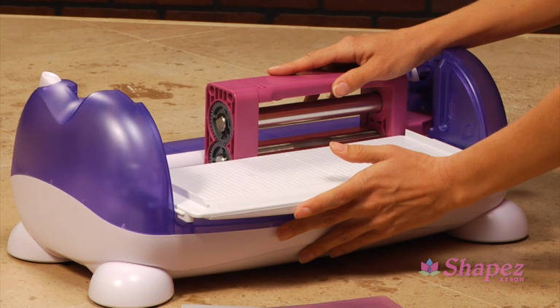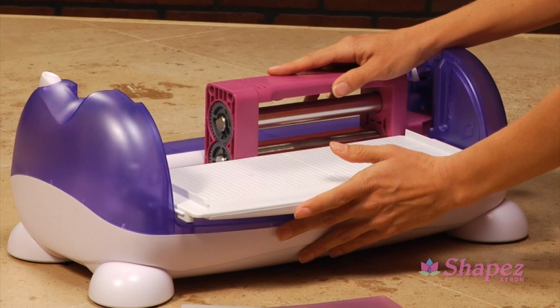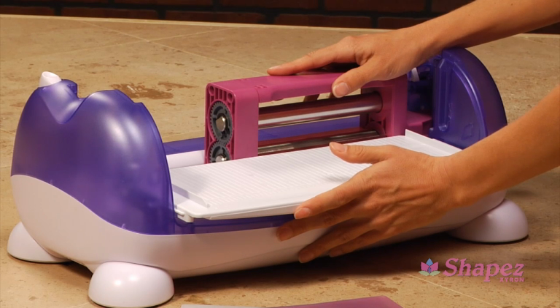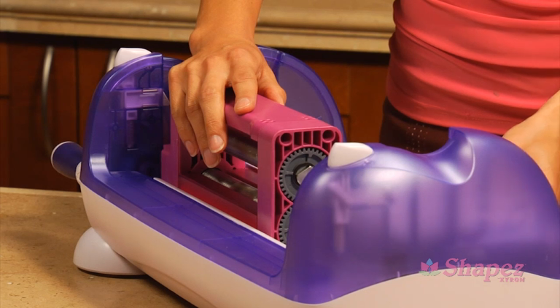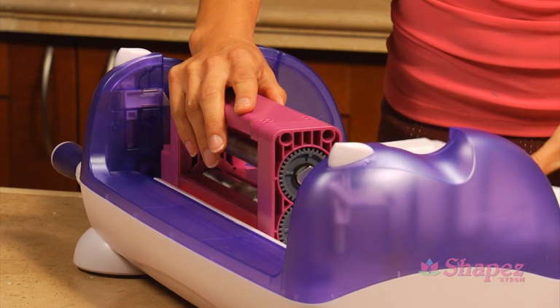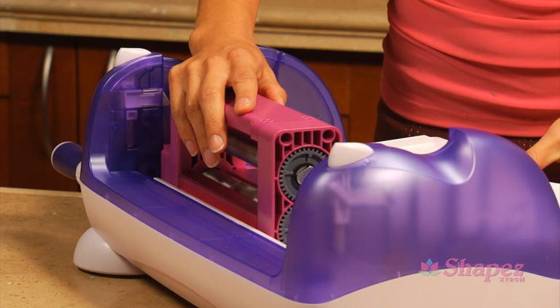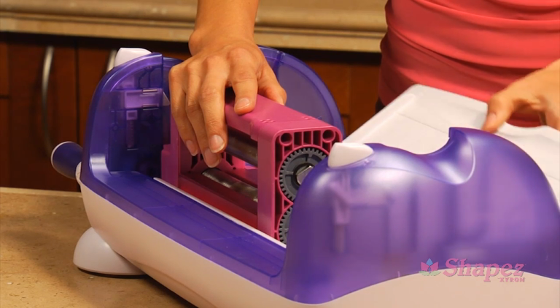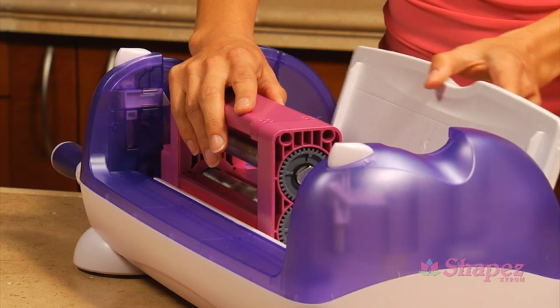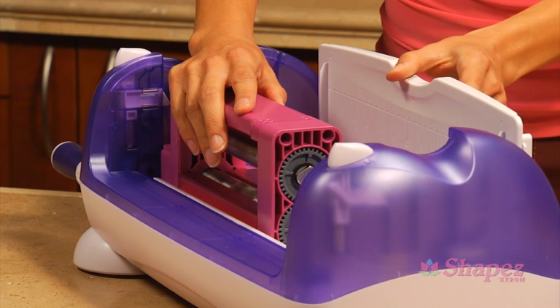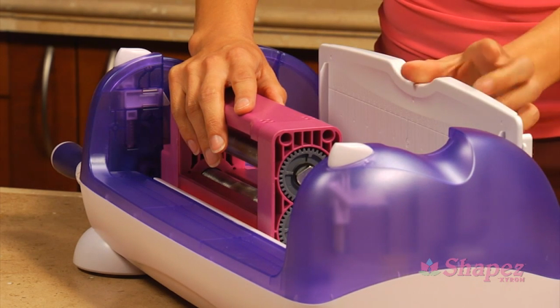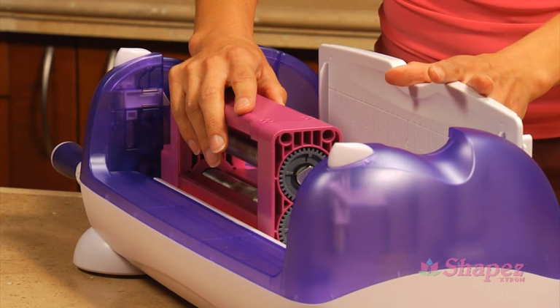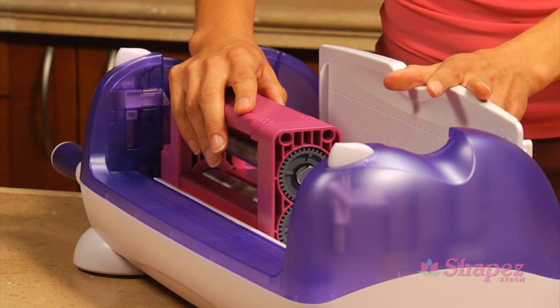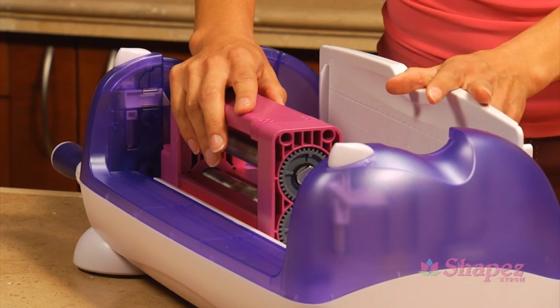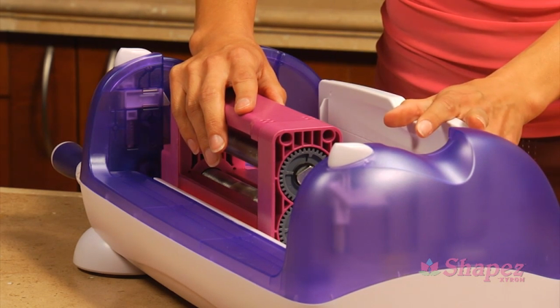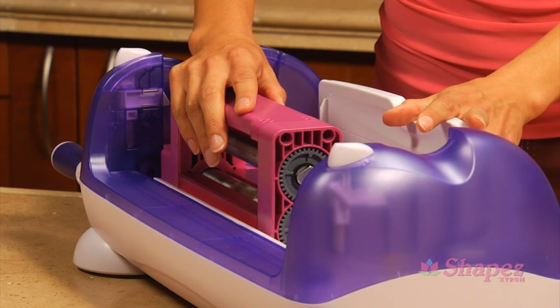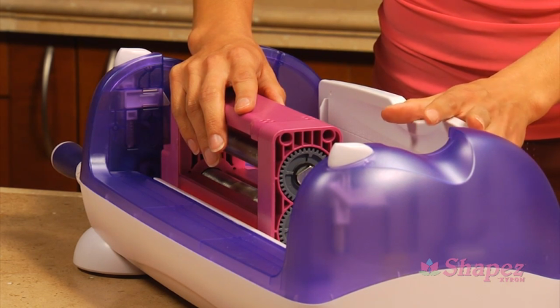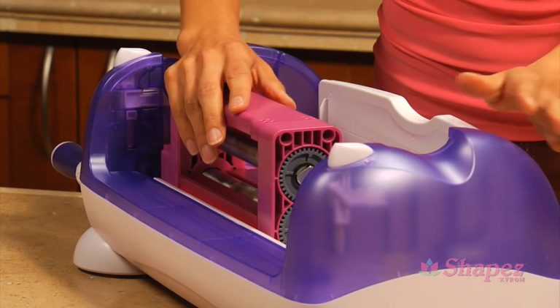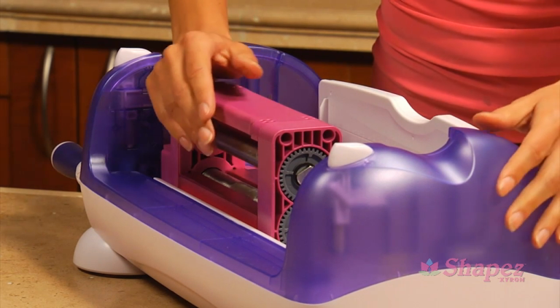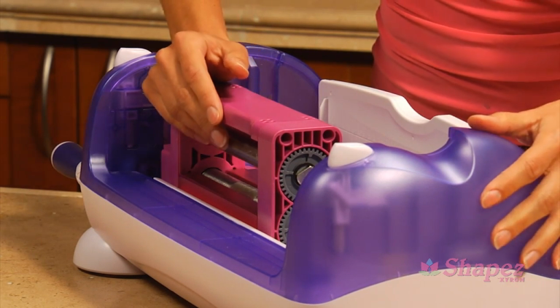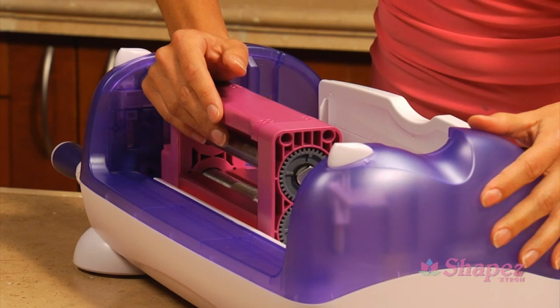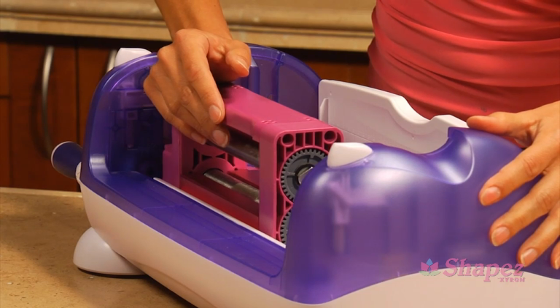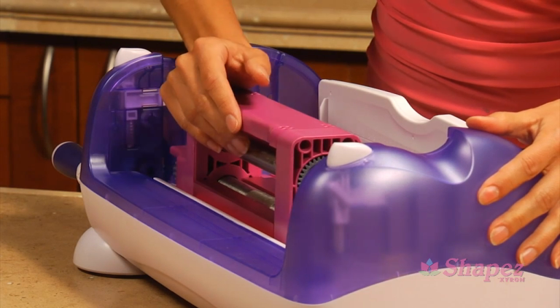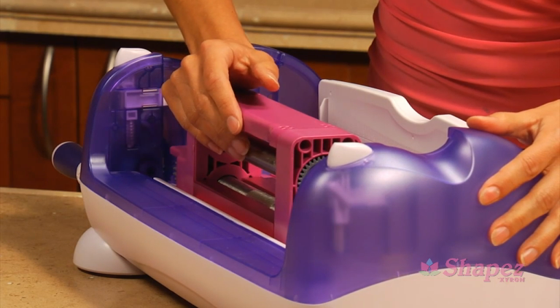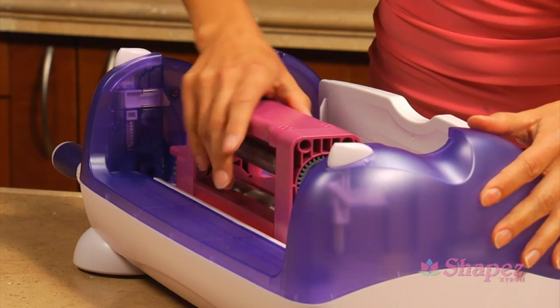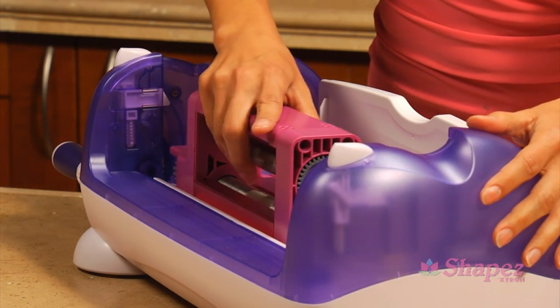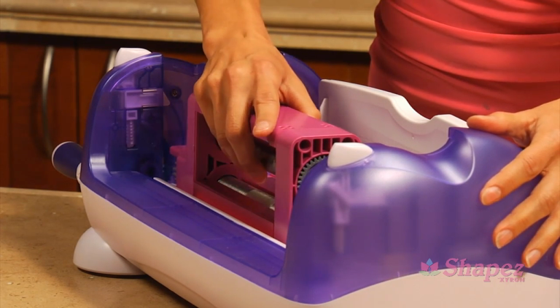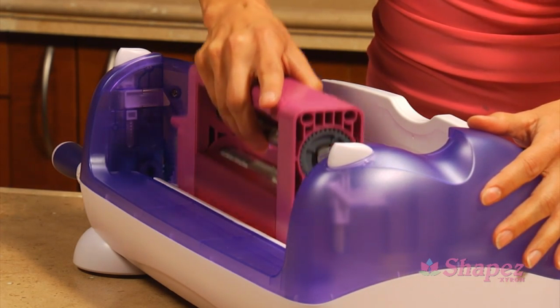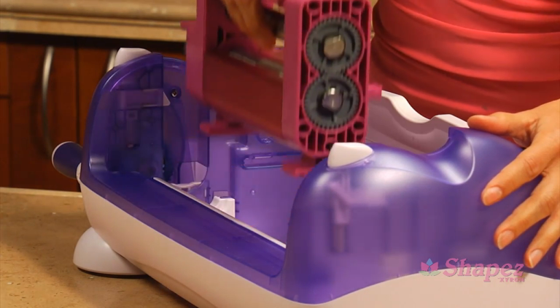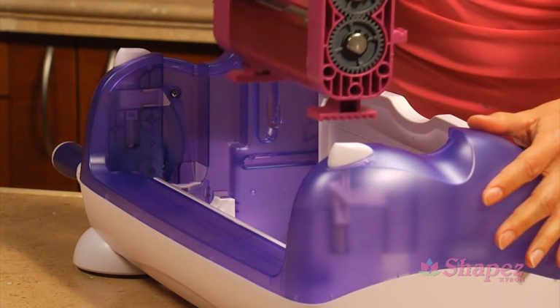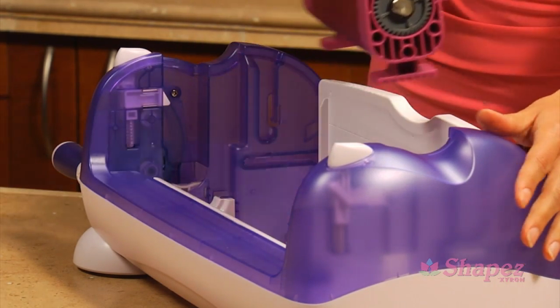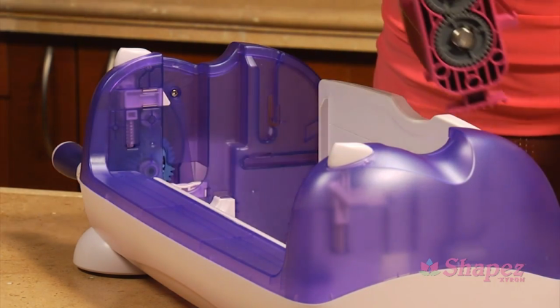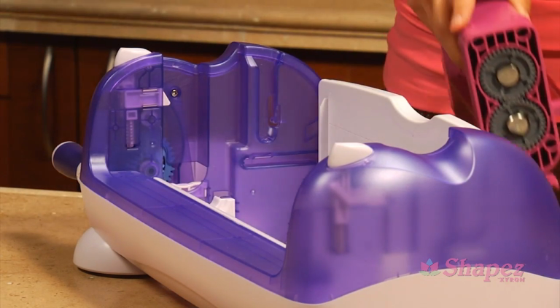To unload Shapes, slide the tray out and rotate up. Slide Shapes away from the handle. Lift Shapes out of Creatopia.